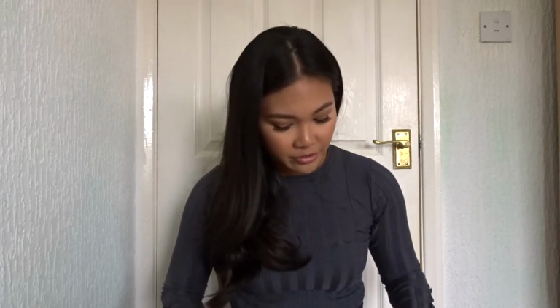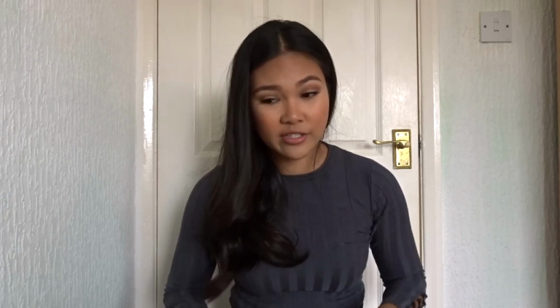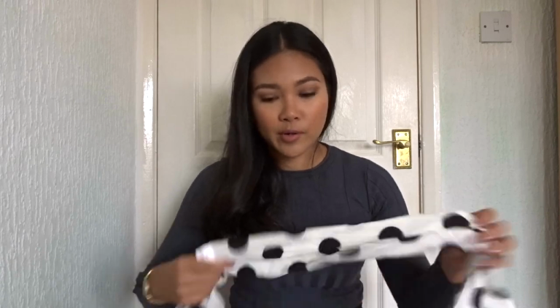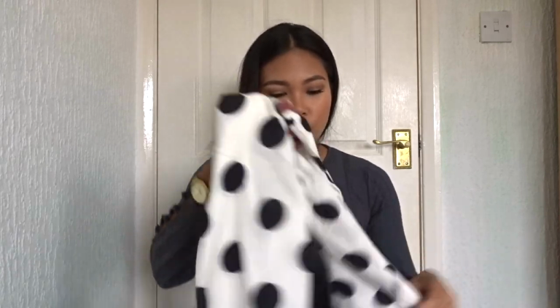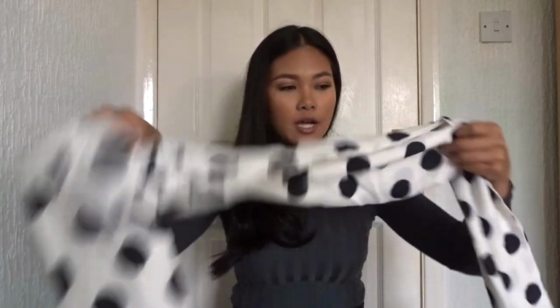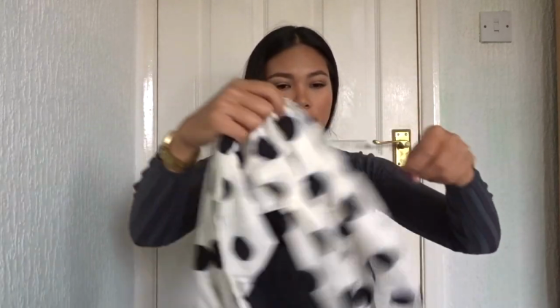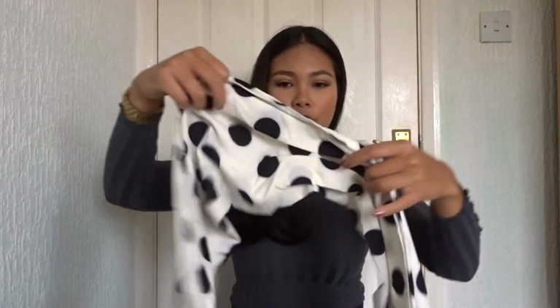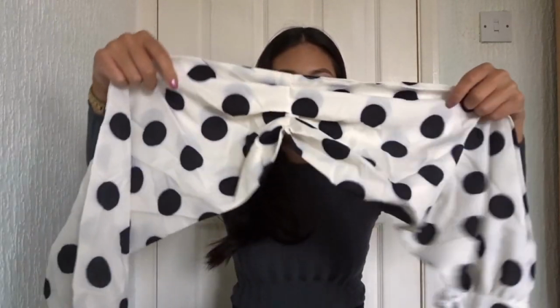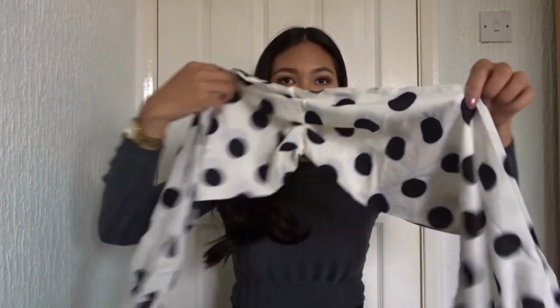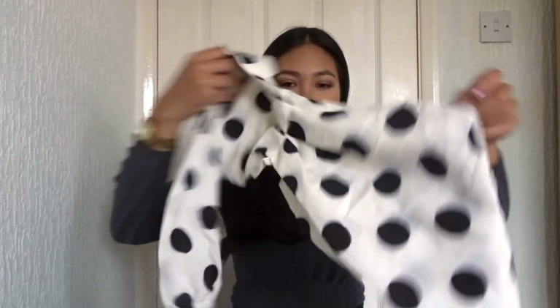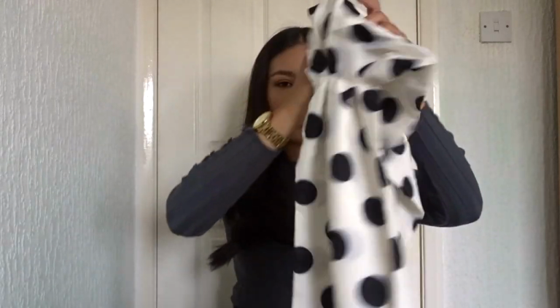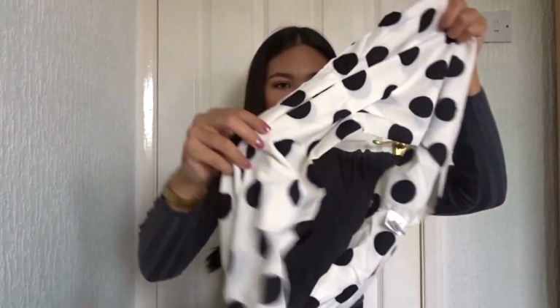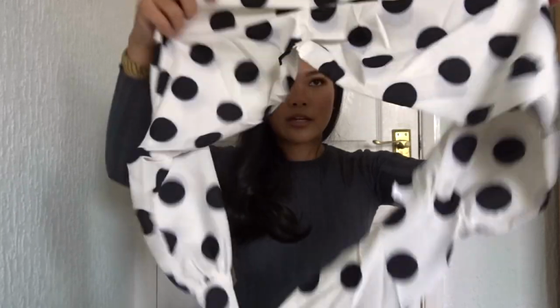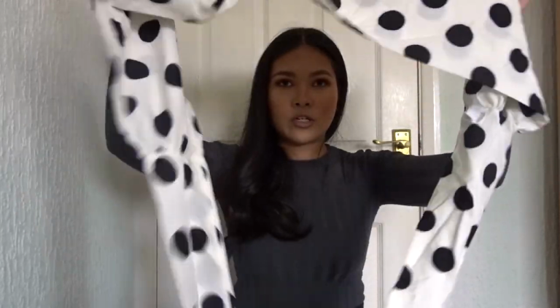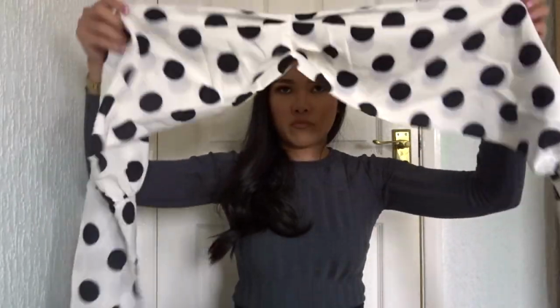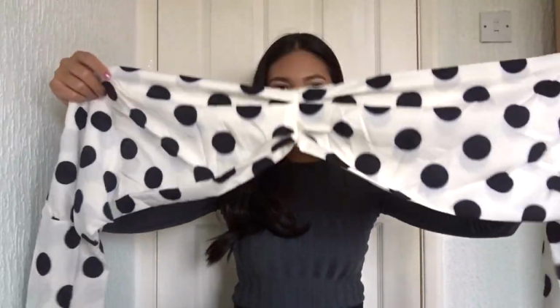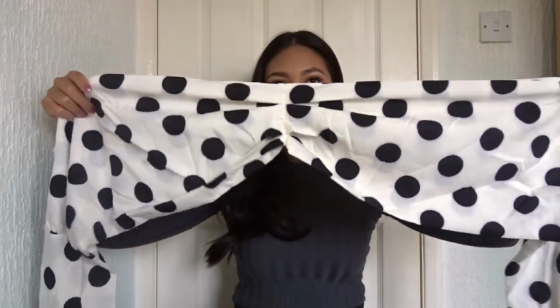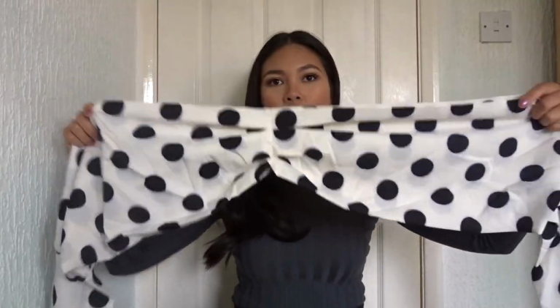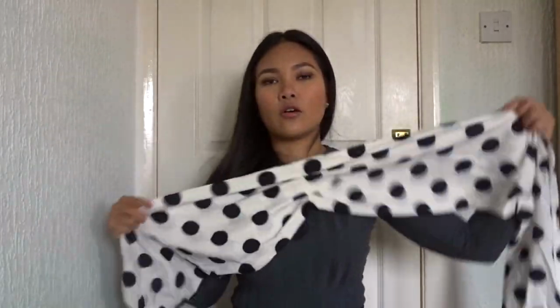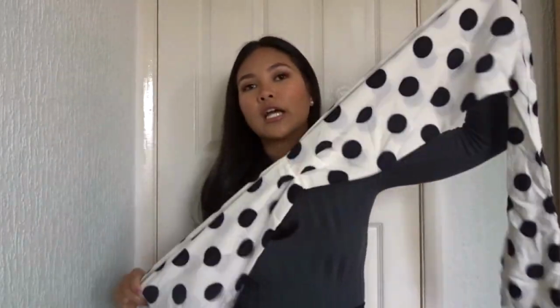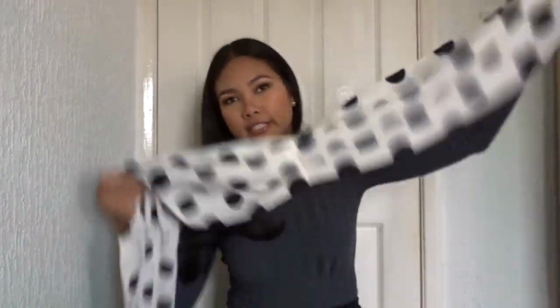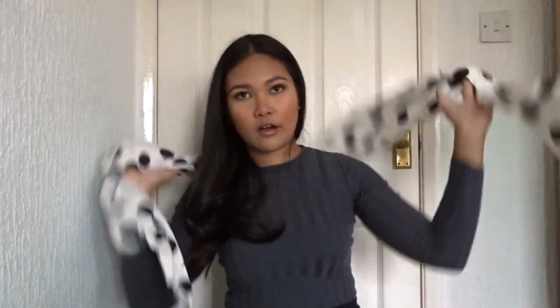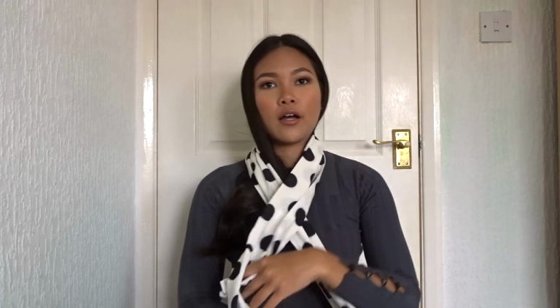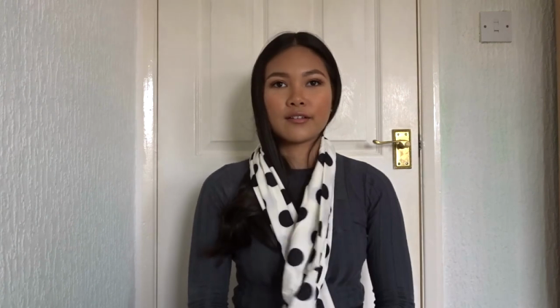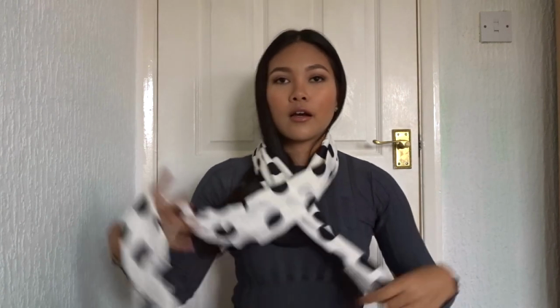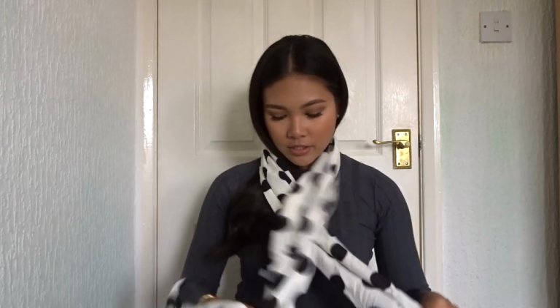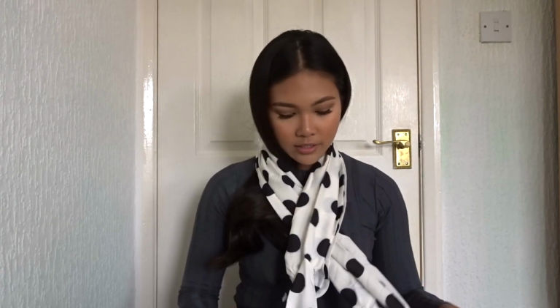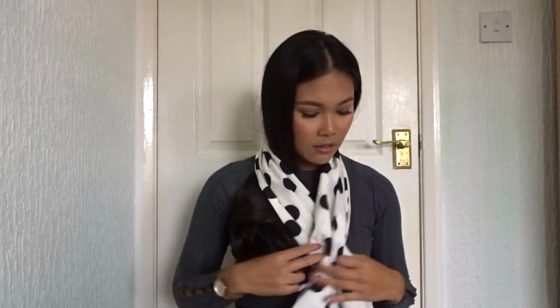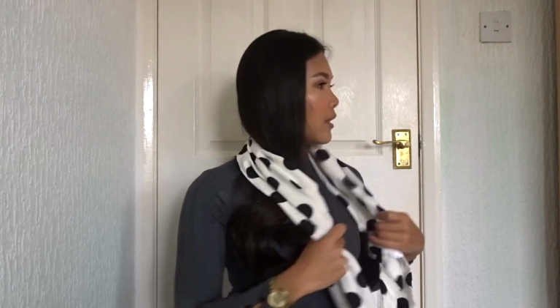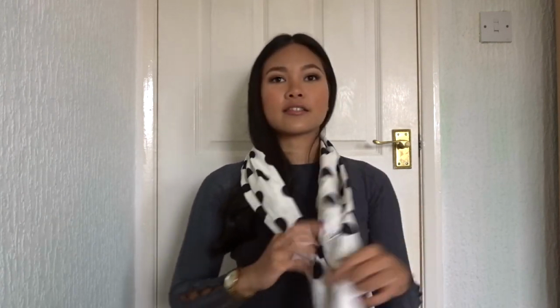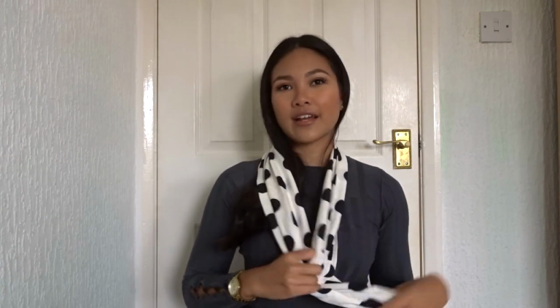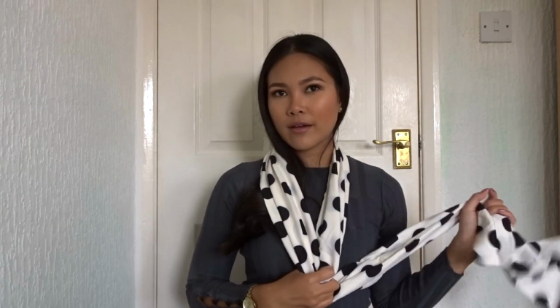I'm showing it like this but you couldn't really tell what it is — it just looks like a long scarf. I could actually wear this as a scarf! But when you put it together I think you can wear it in different ways.